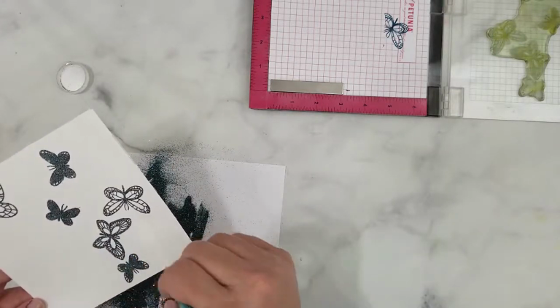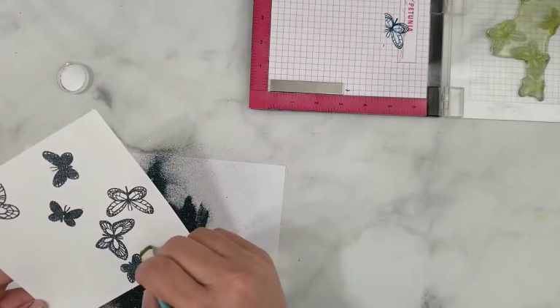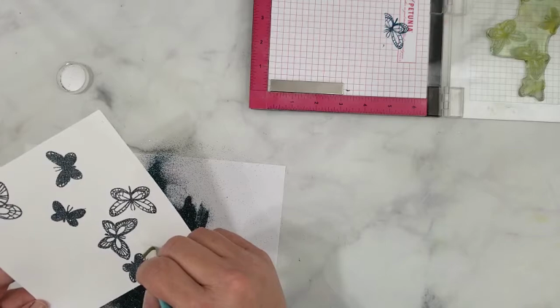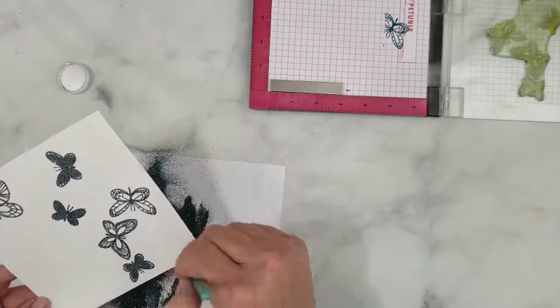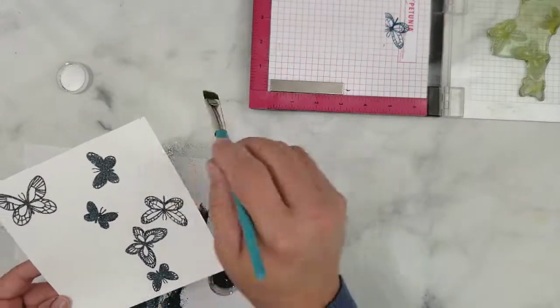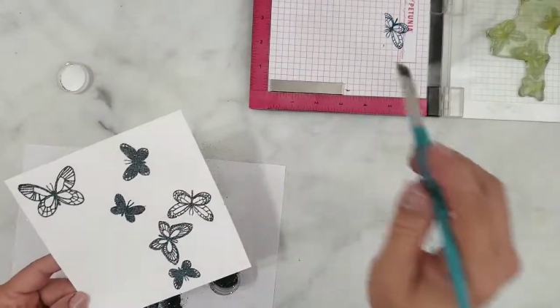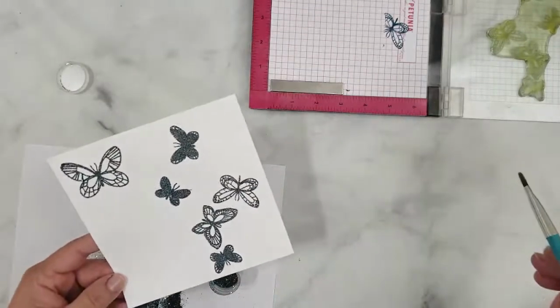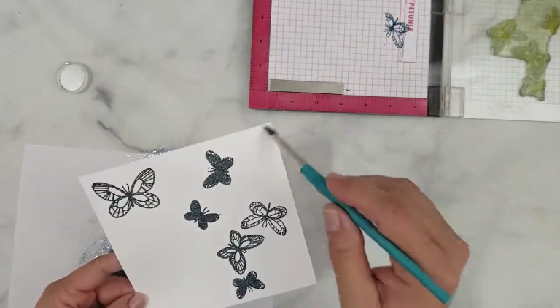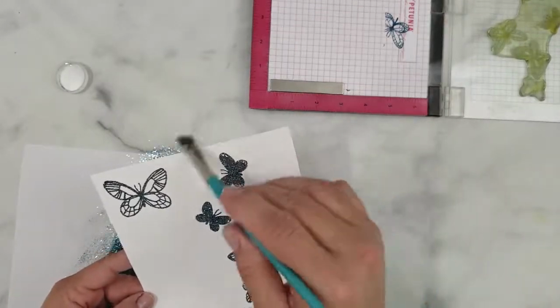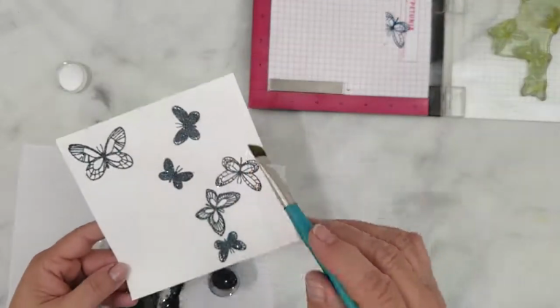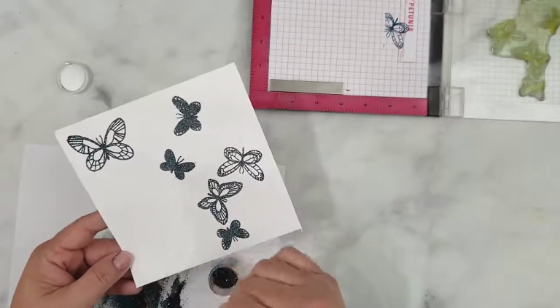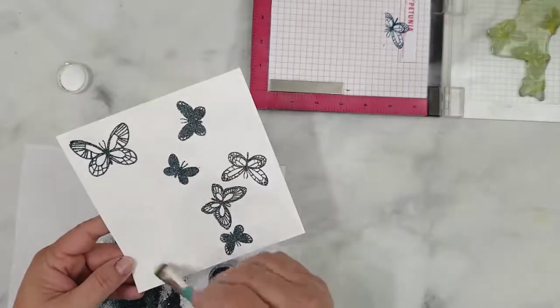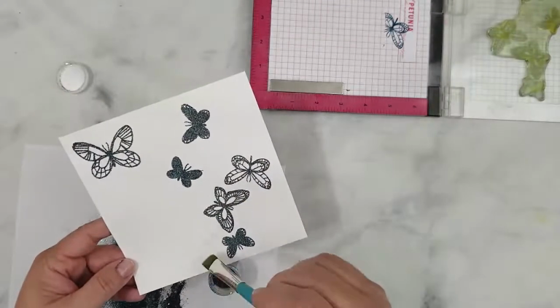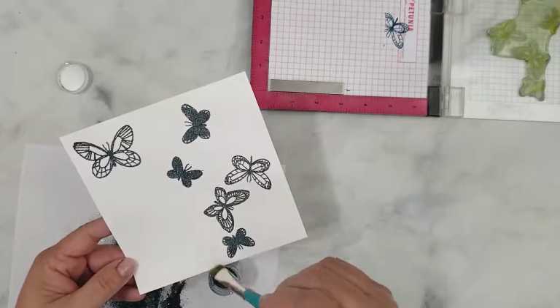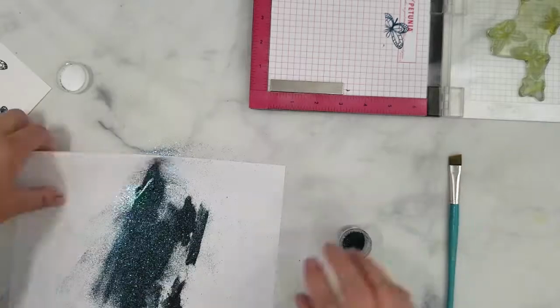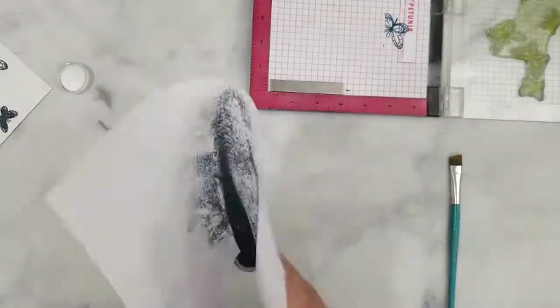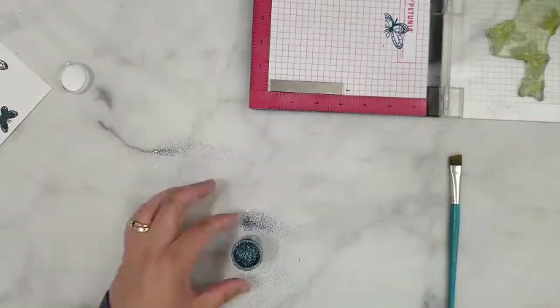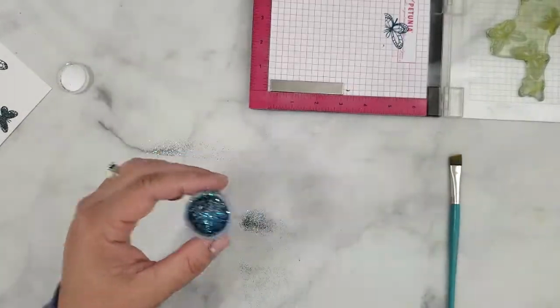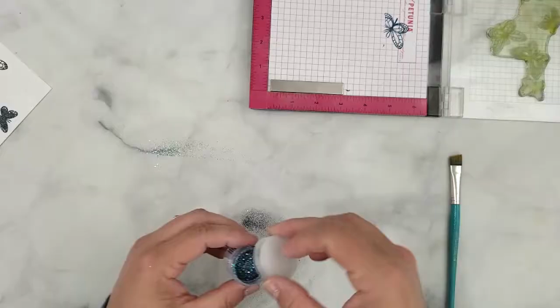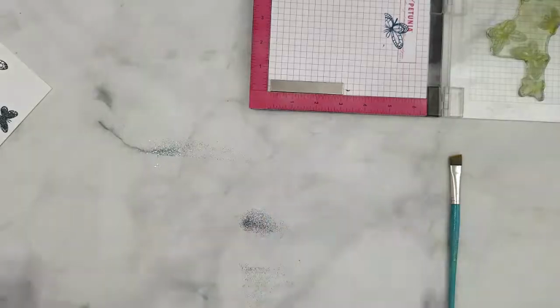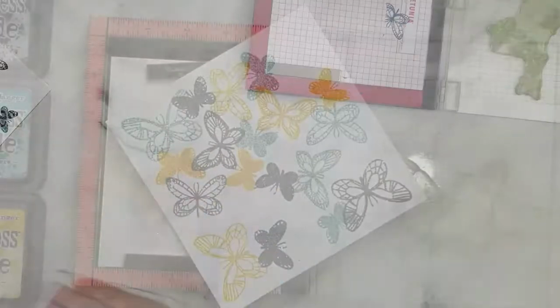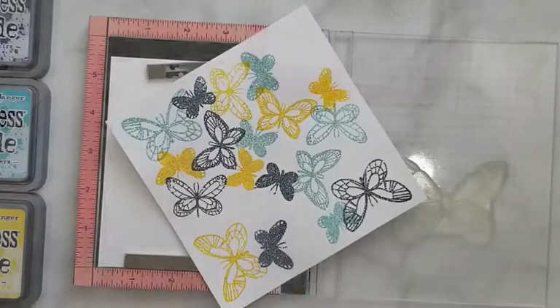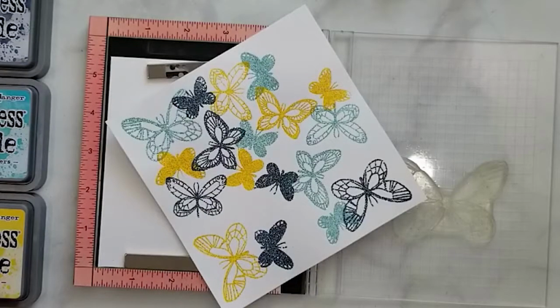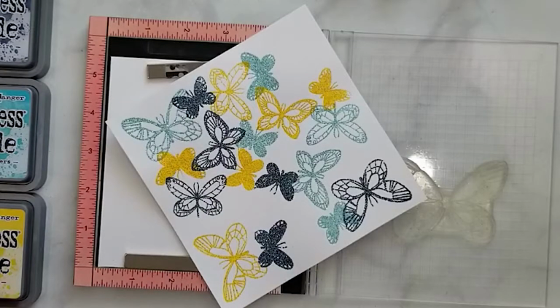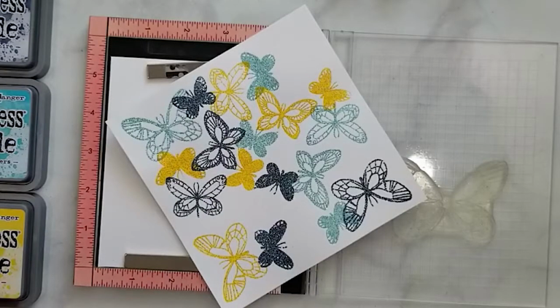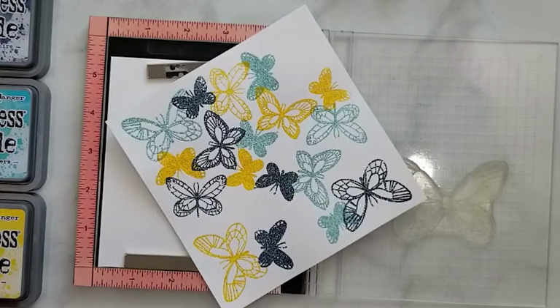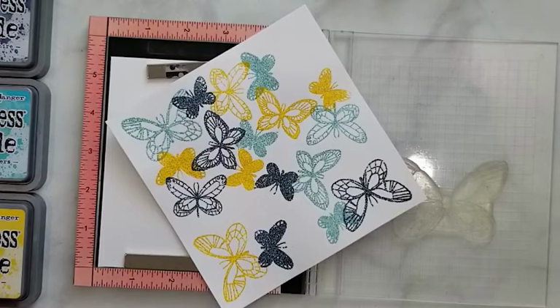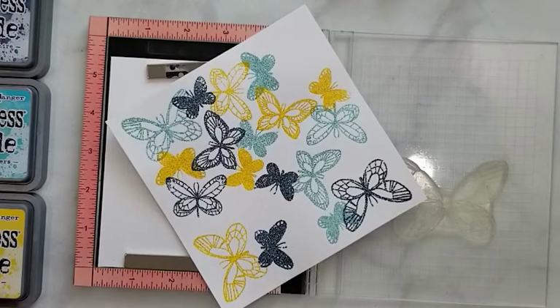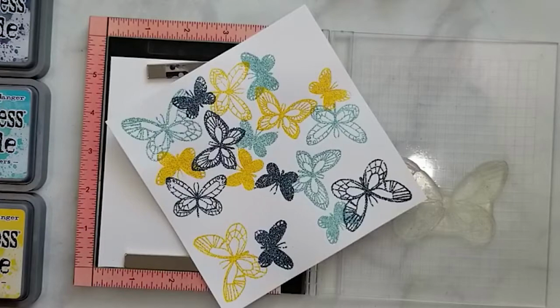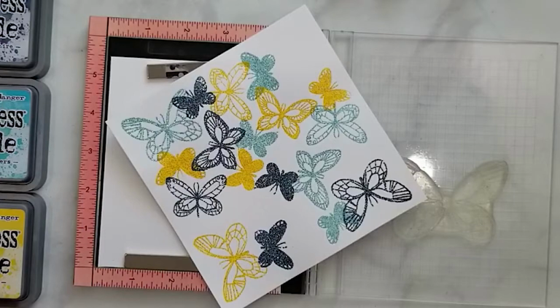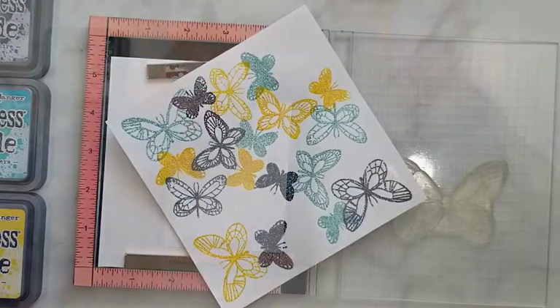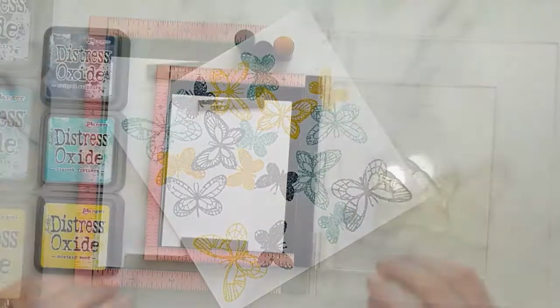When I'm laying down my embossing powder I like to make sure all my images are covered, then I use a brush to clean up, and then I heat set. Here's the heat embossed panel — we're finished with that and it's so beautiful.